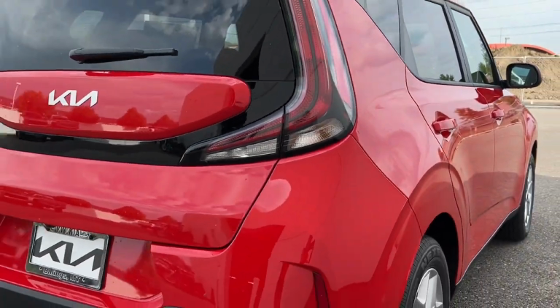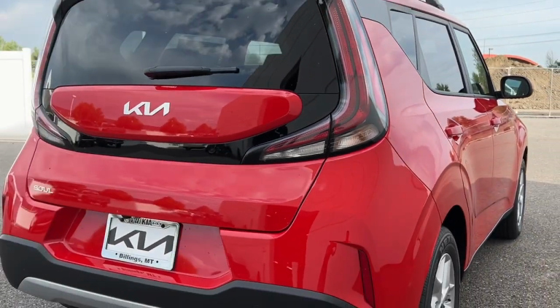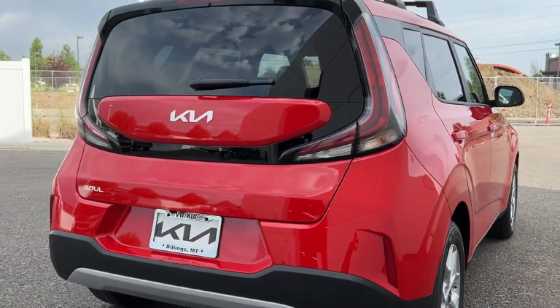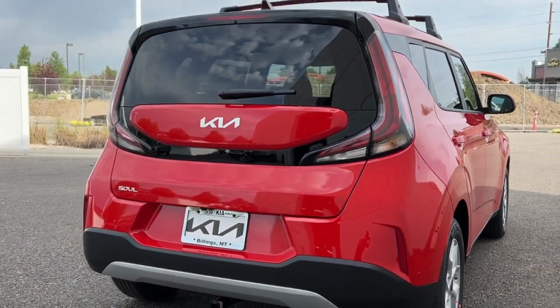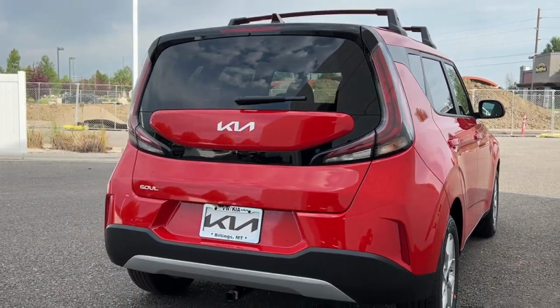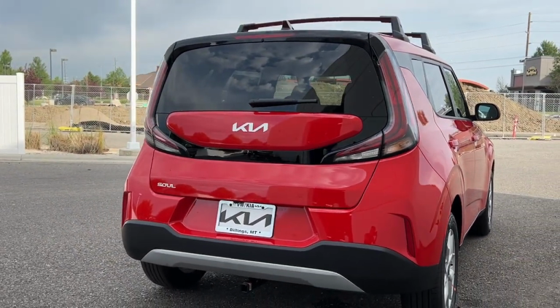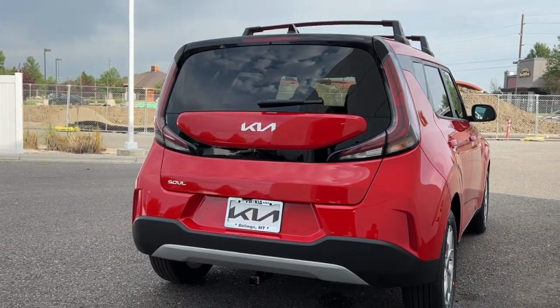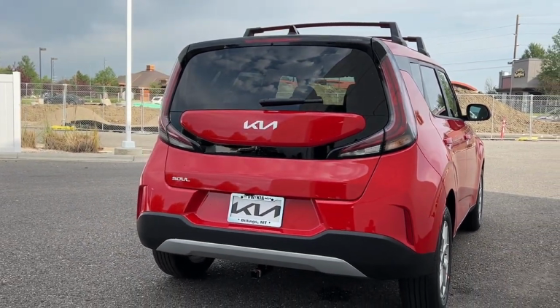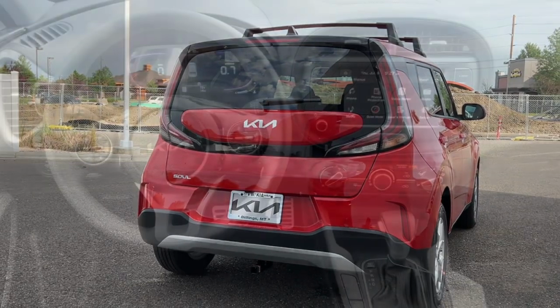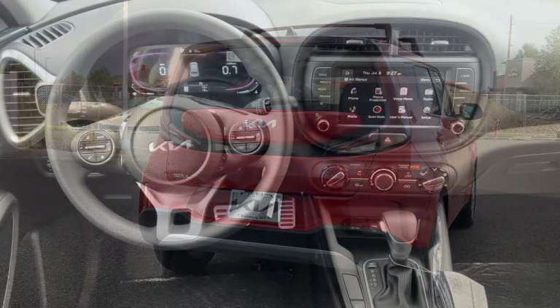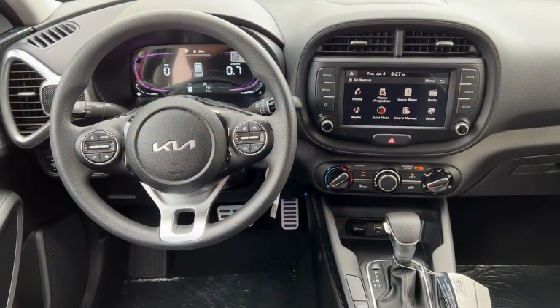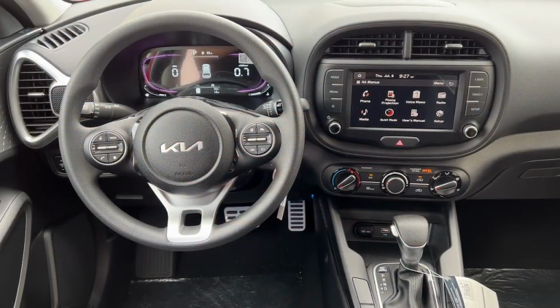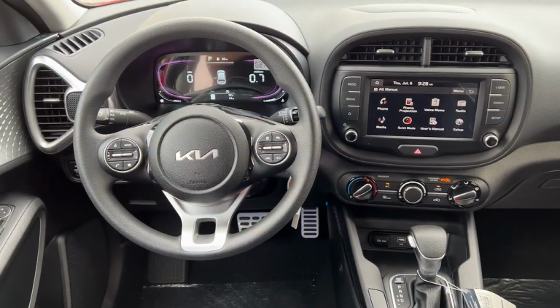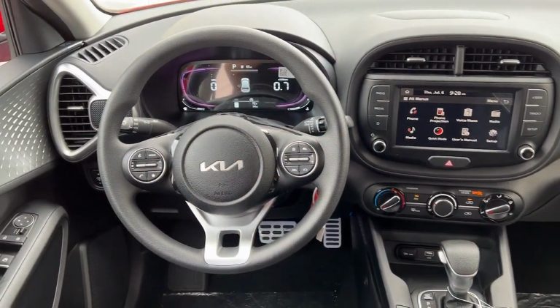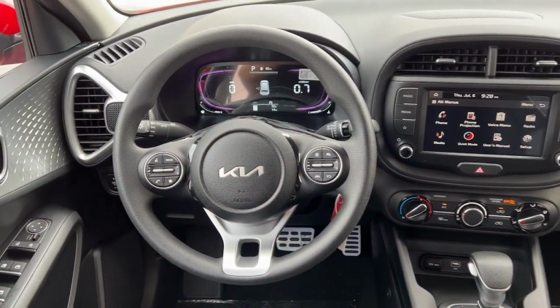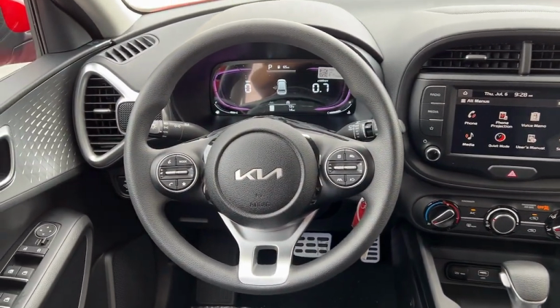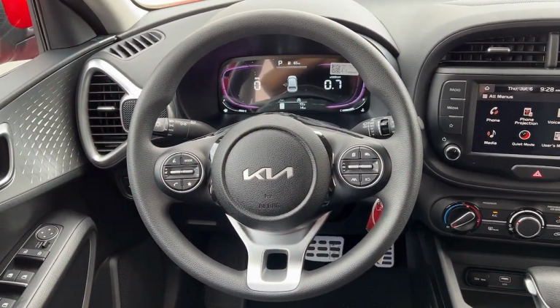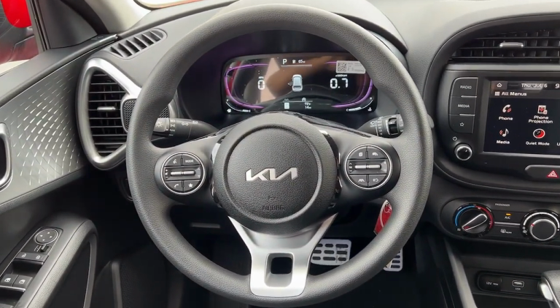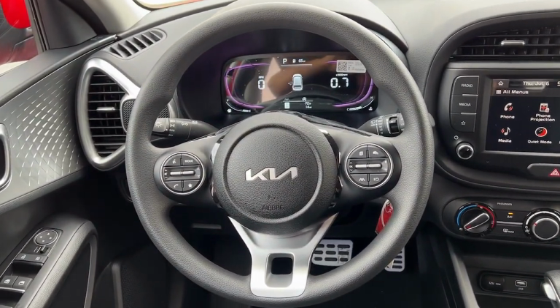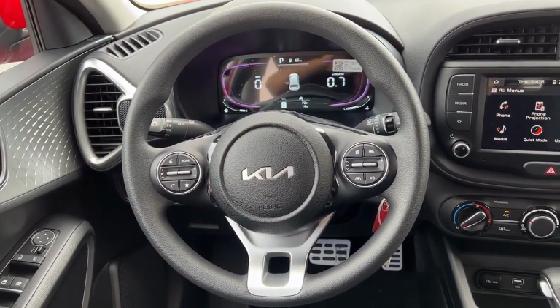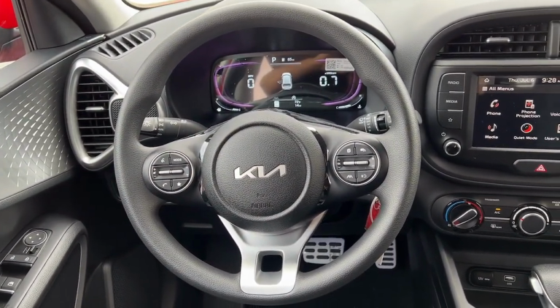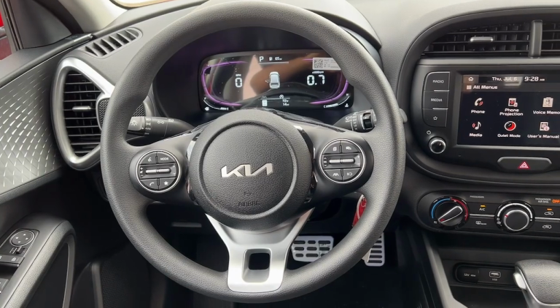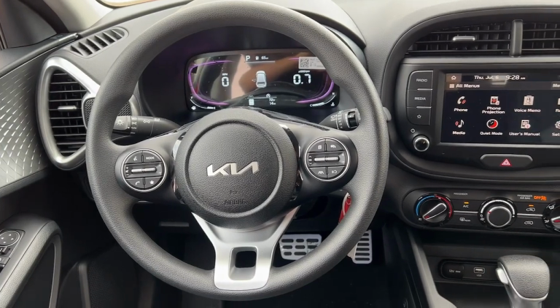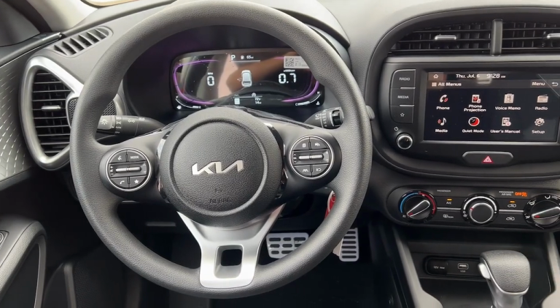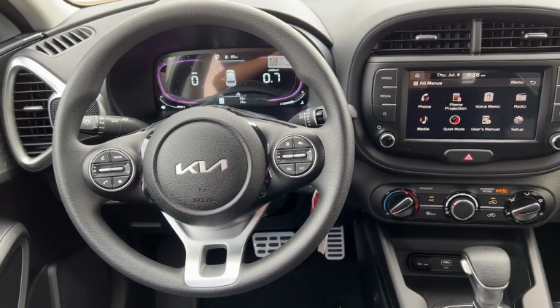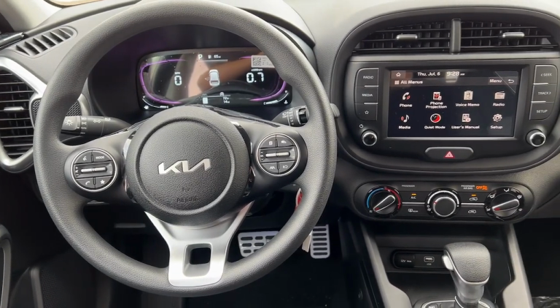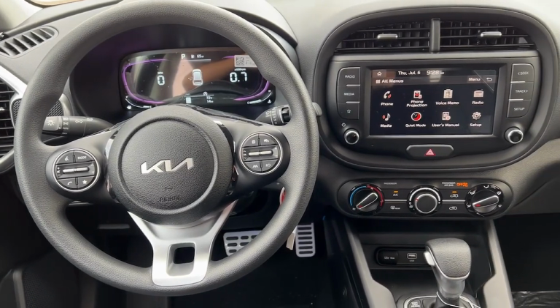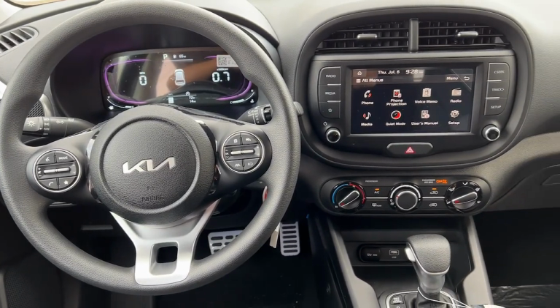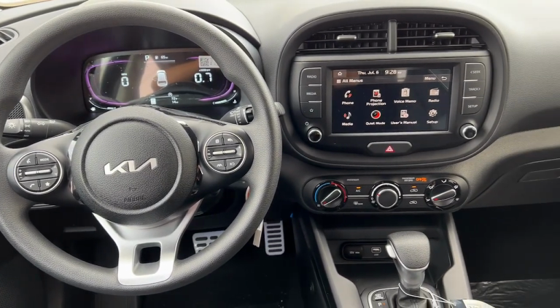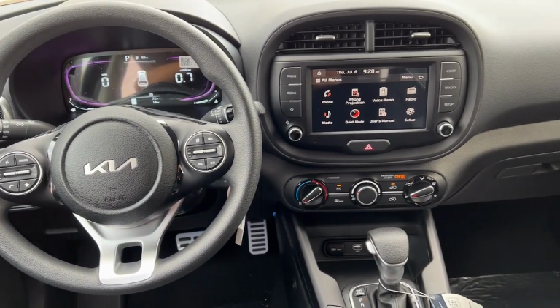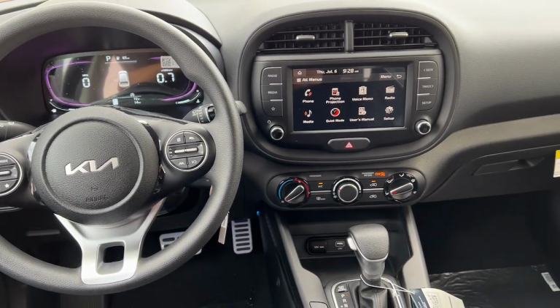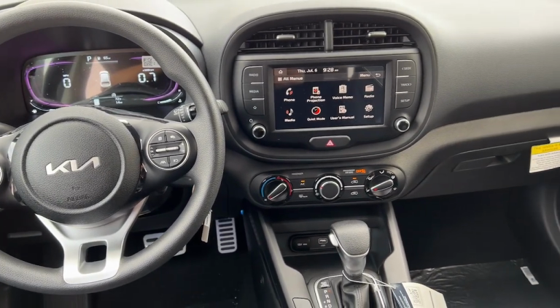The following are some of this vehicle's highlighted options: Apple CarPlay and/or Android Auto, keyless entry, backup camera, steering wheel audio controls, and electronic stability control.